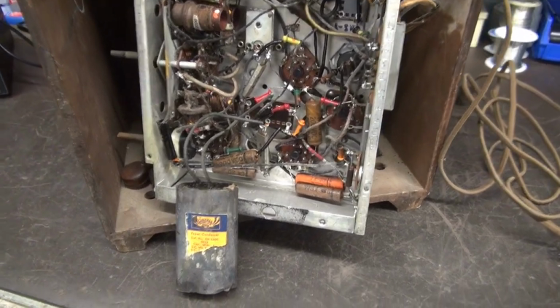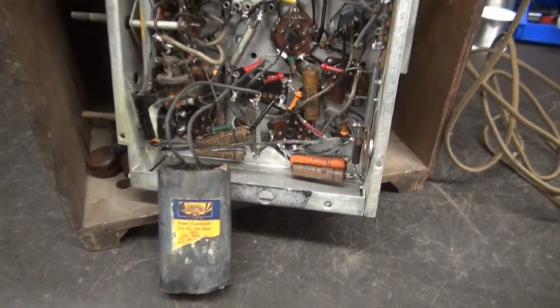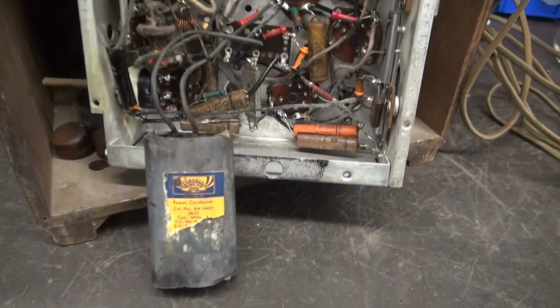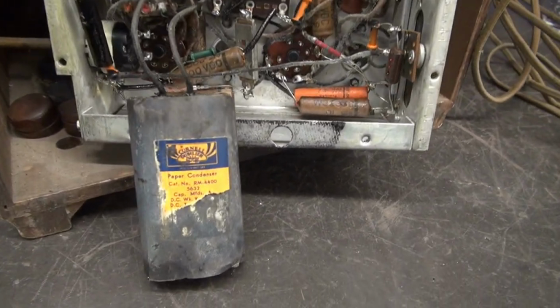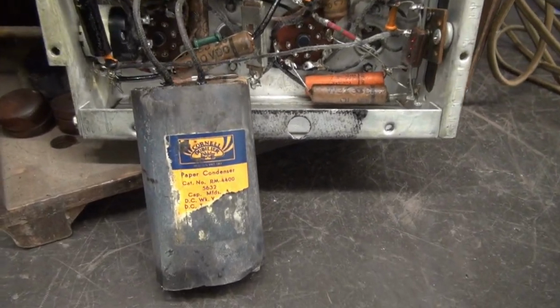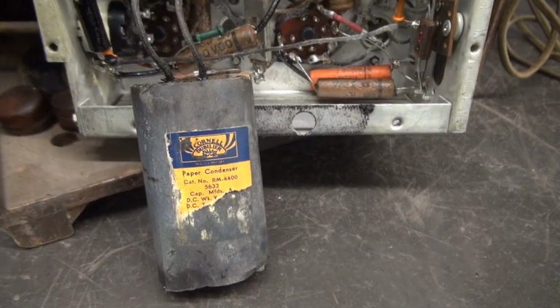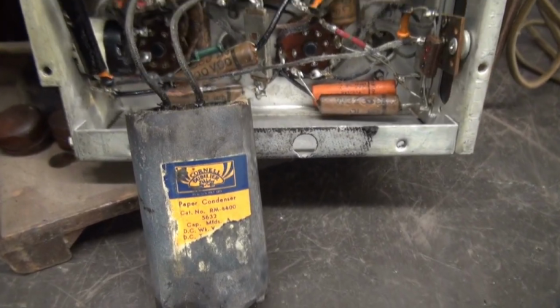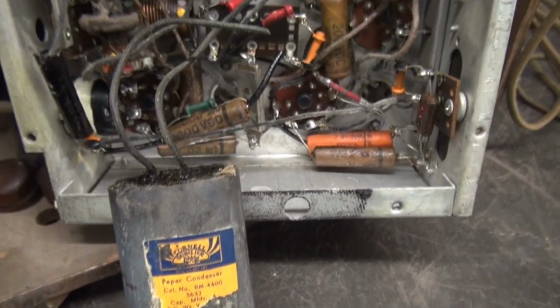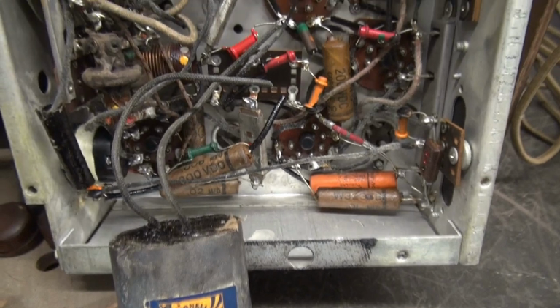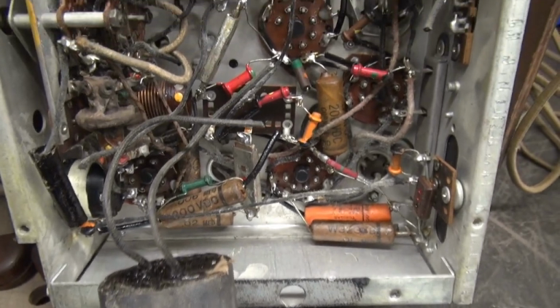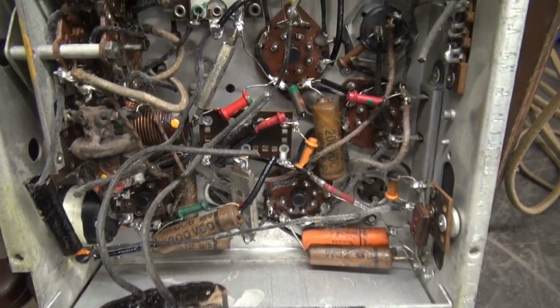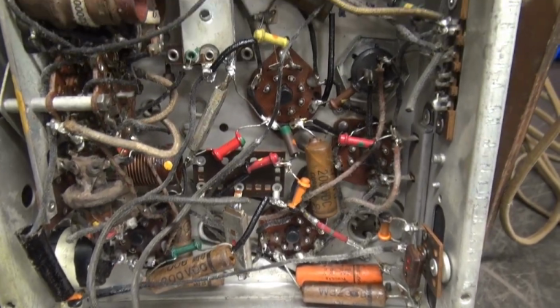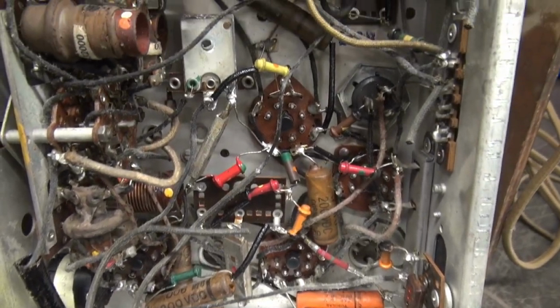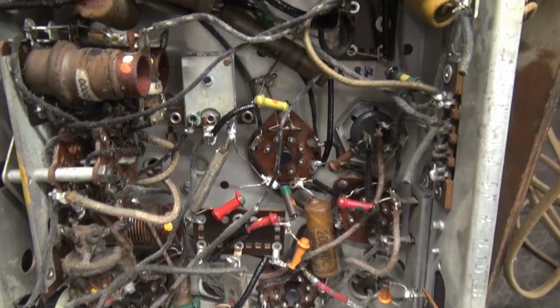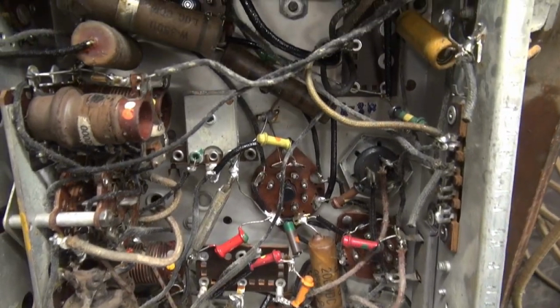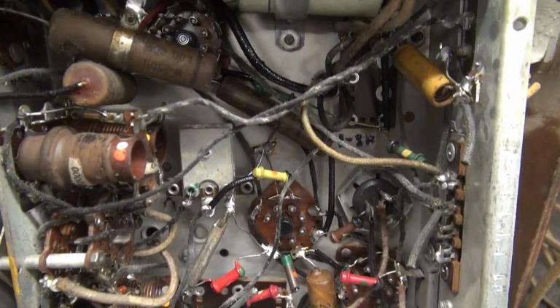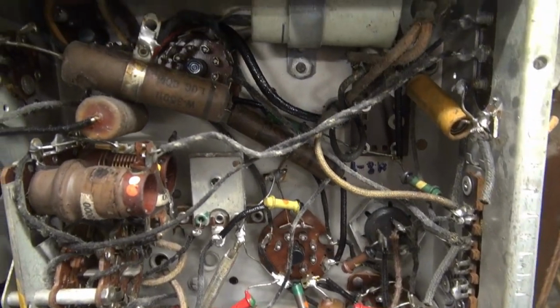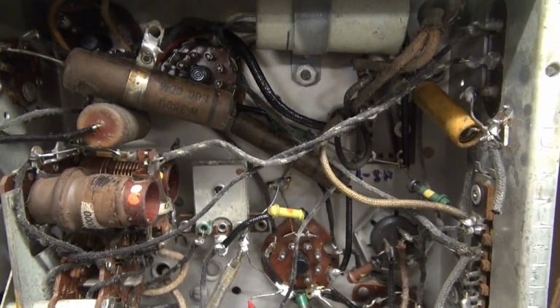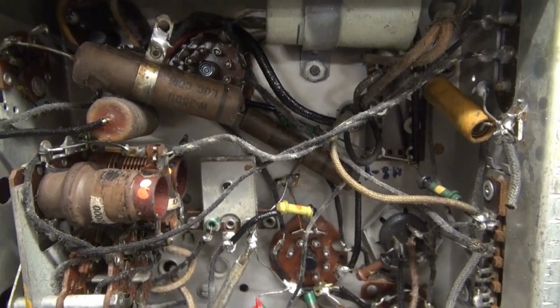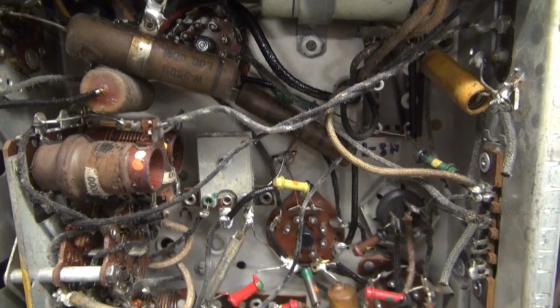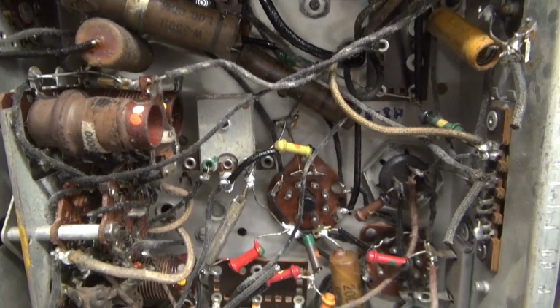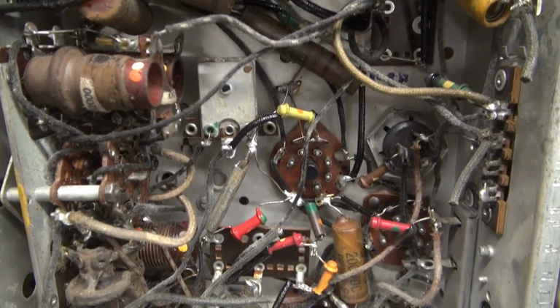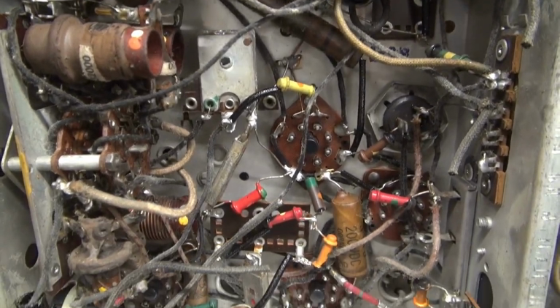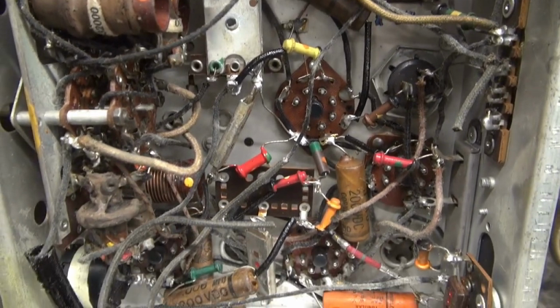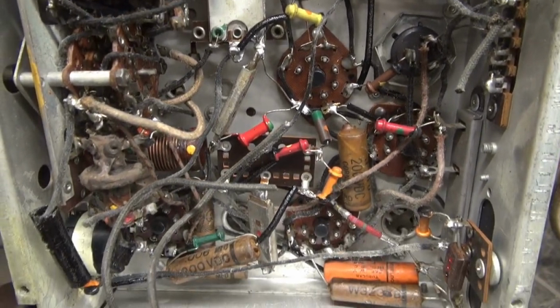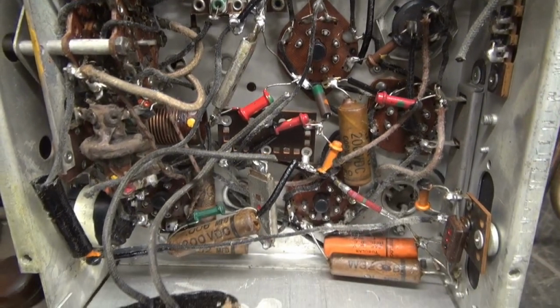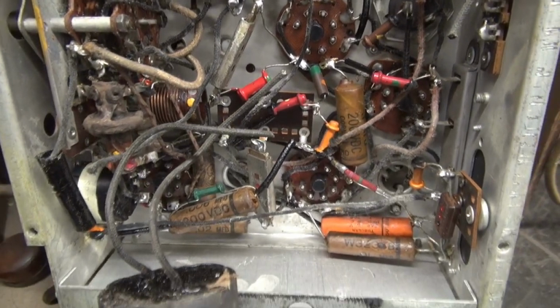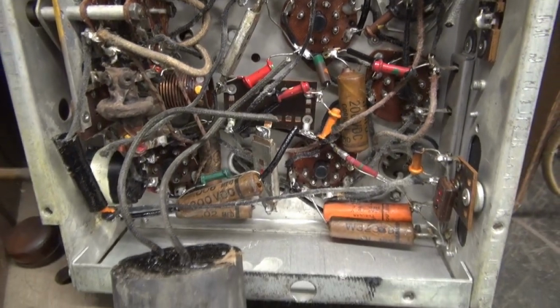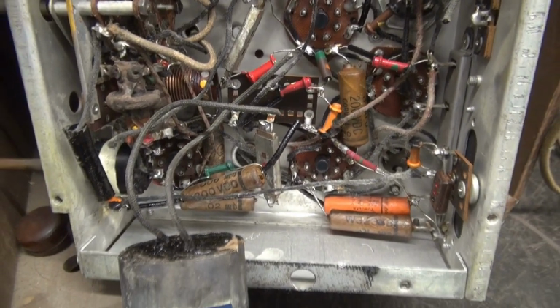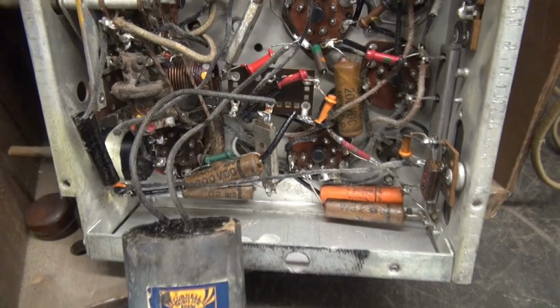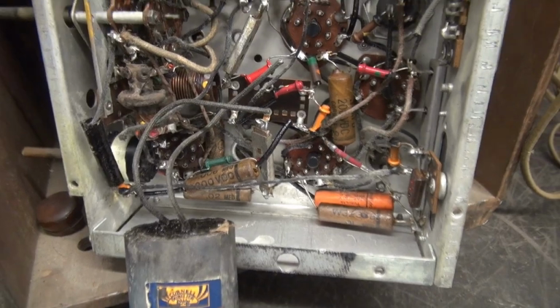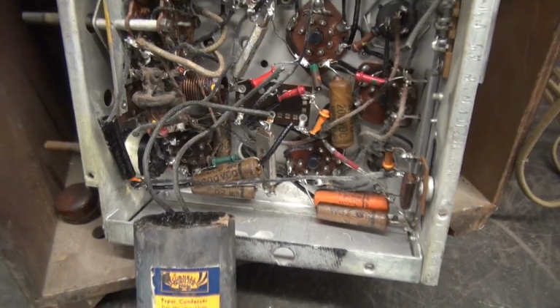The task at hand is to get all of these old caps out of here. You can see we've got a lot of paper and drippers. I'm going to start with the main filter caps, change out those little waxers, and we'll retest.